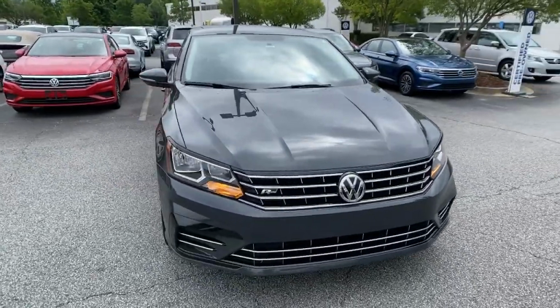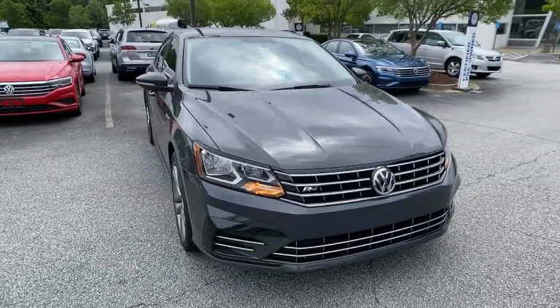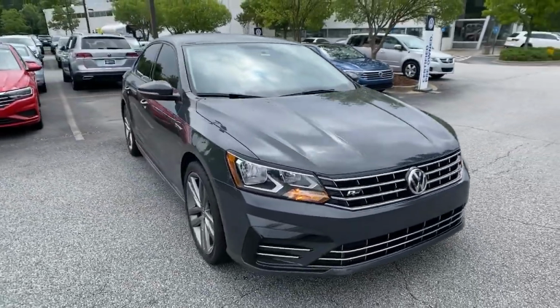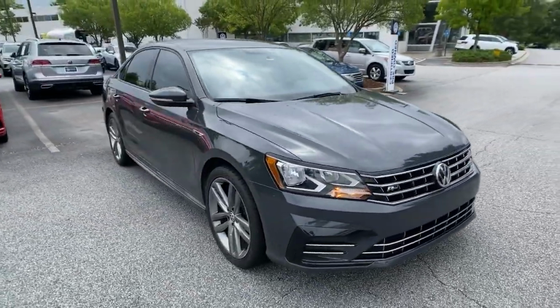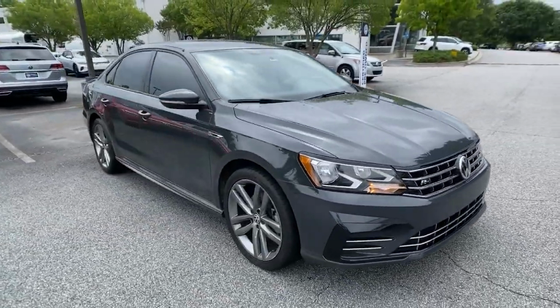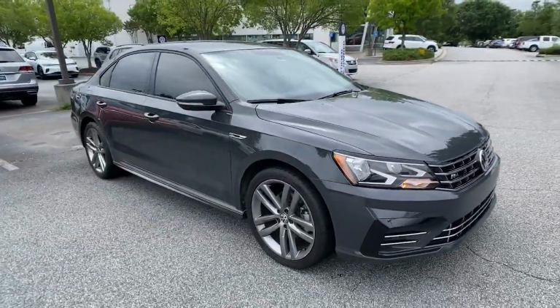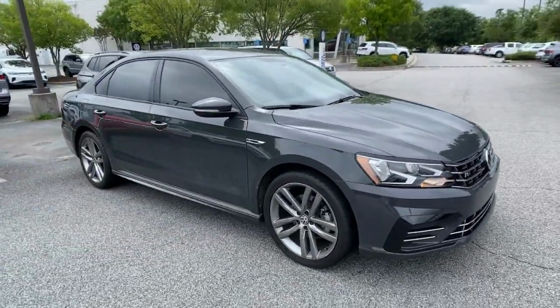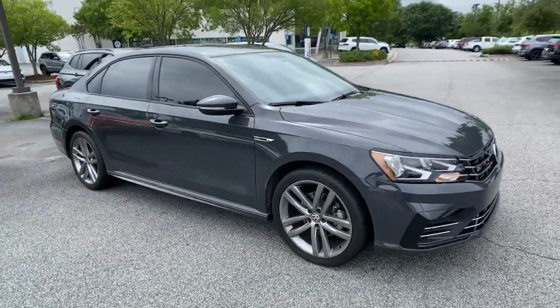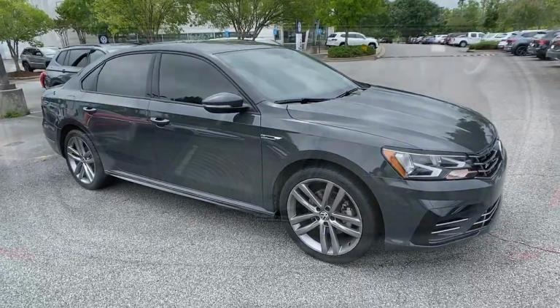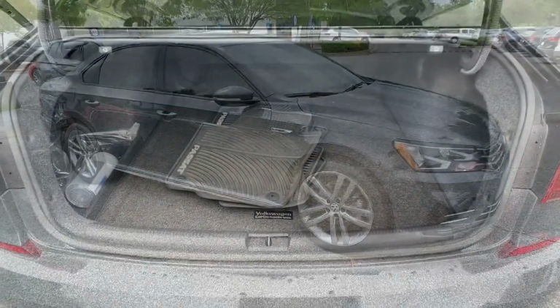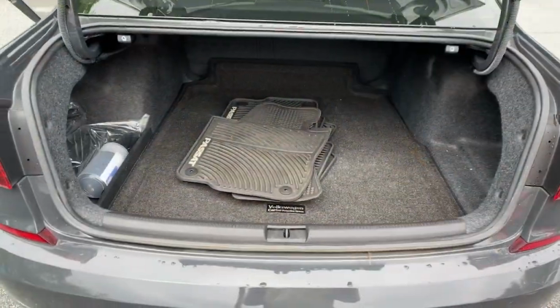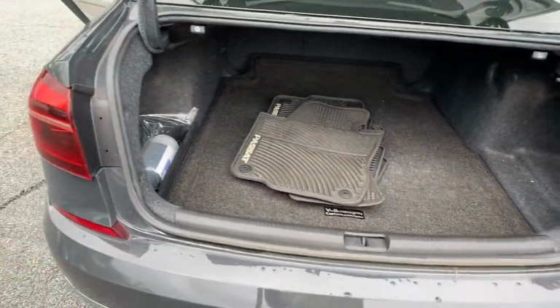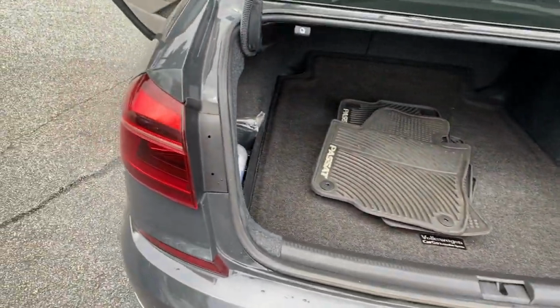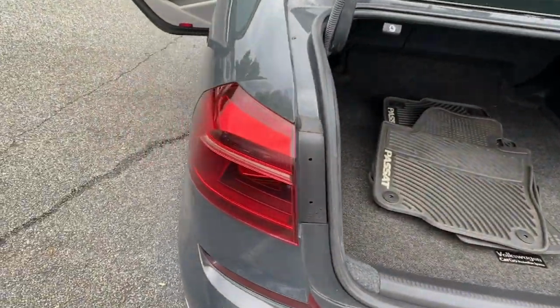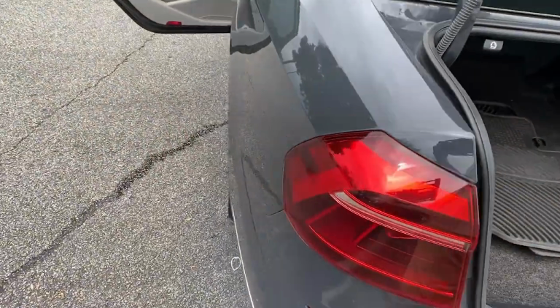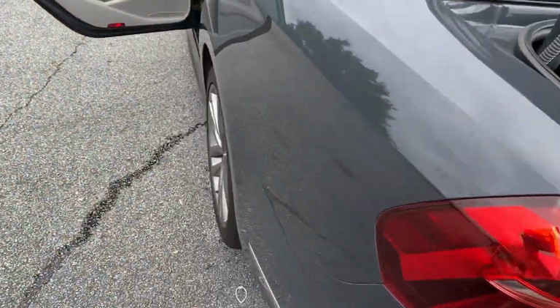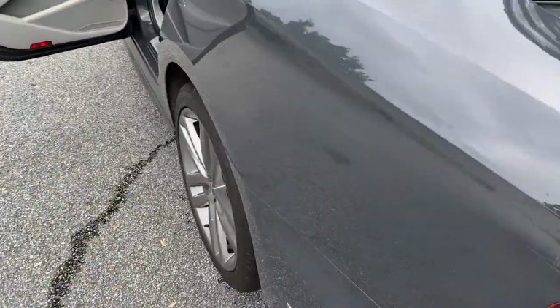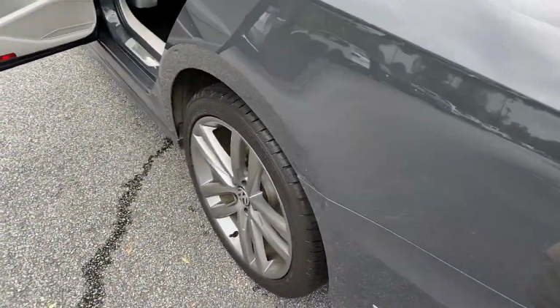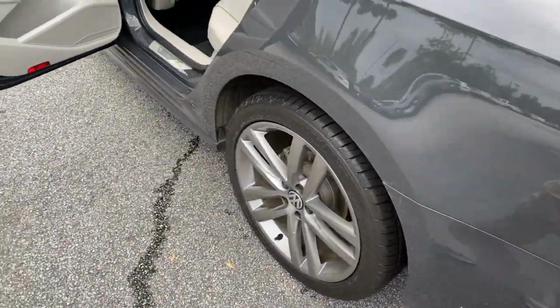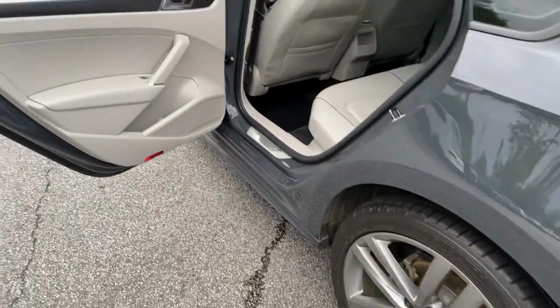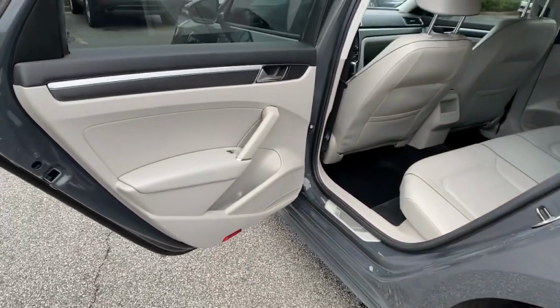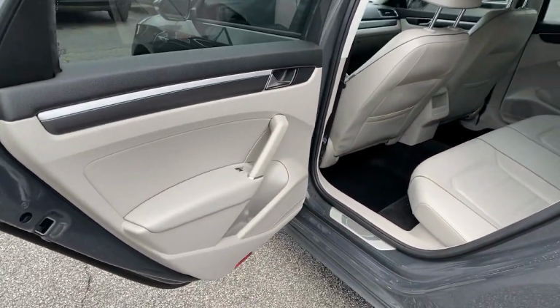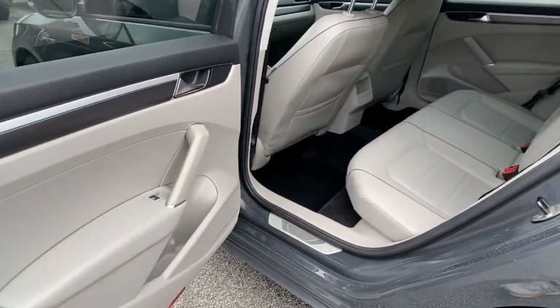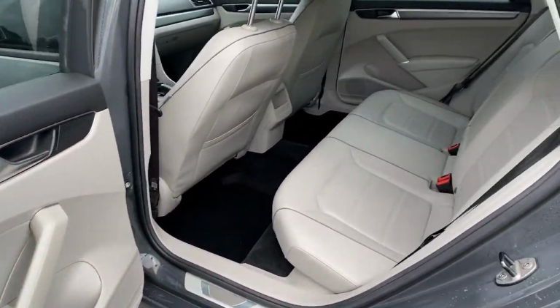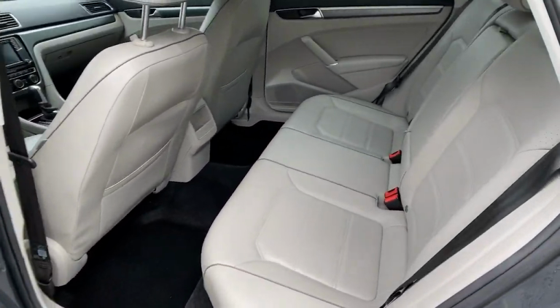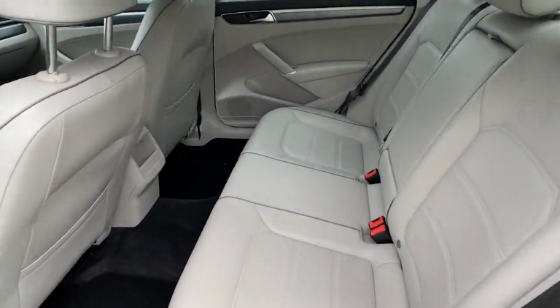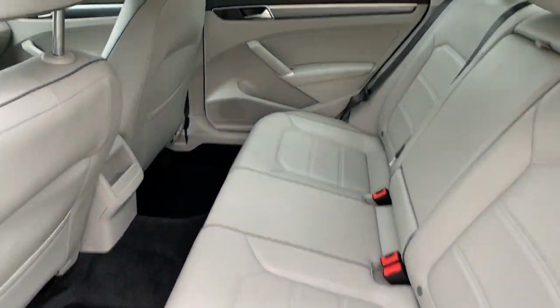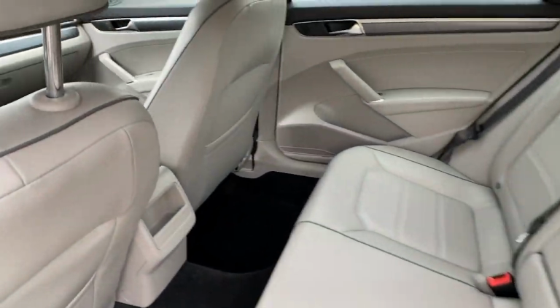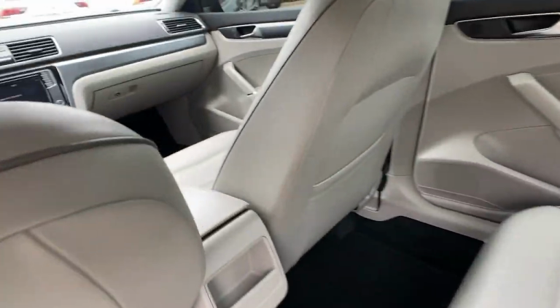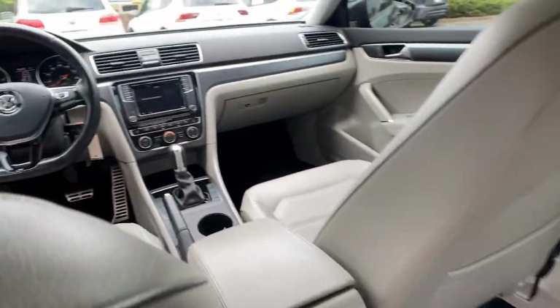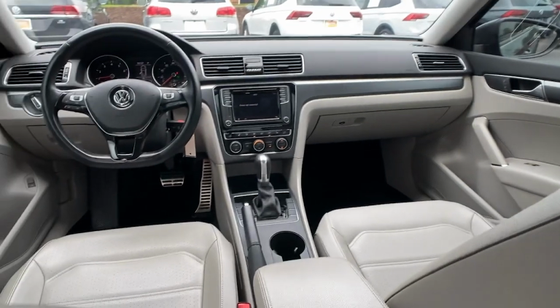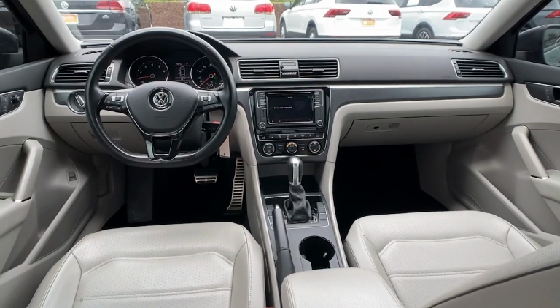Keyless entry, backup camera, Bluetooth connection, steering wheel audio controls, power driver seat, aluminum wheels, stability control, intermittent wipers, pass-through rear seat, driver adjustable lumbar.